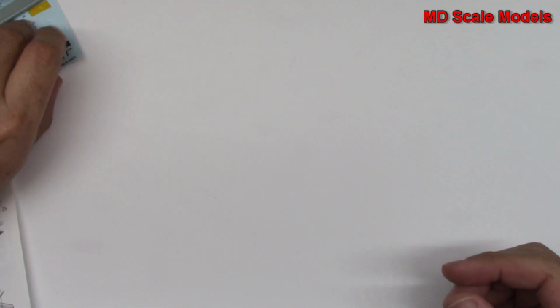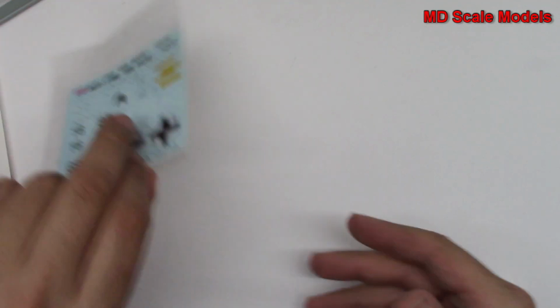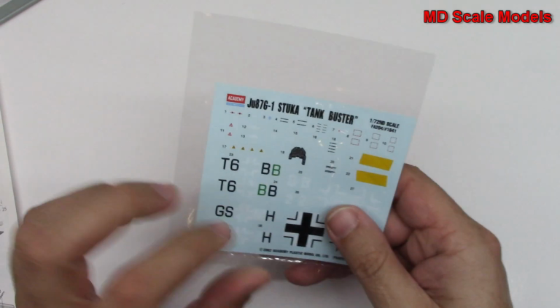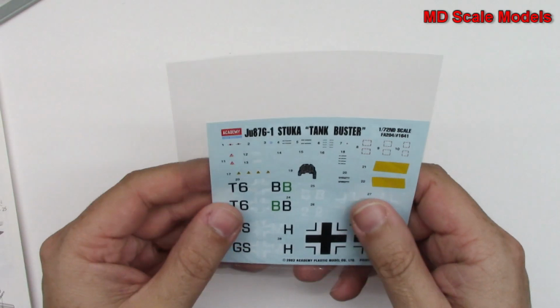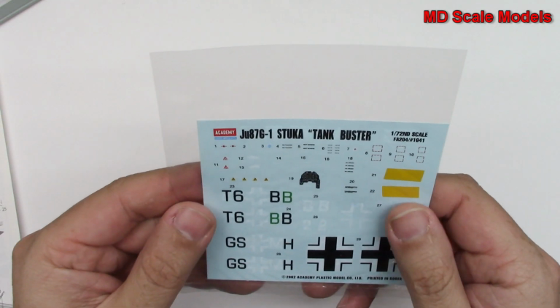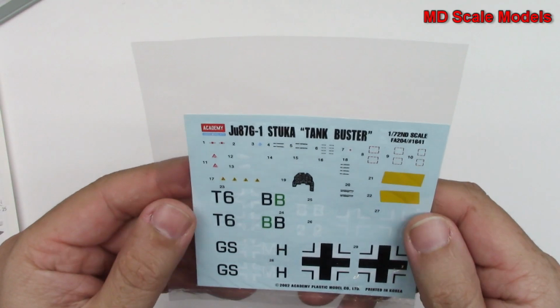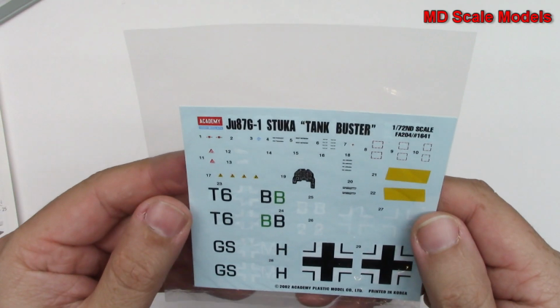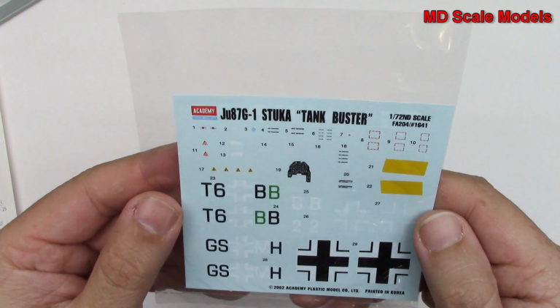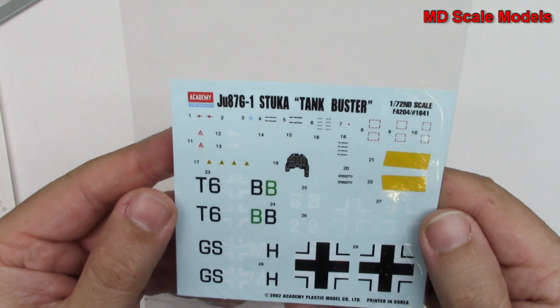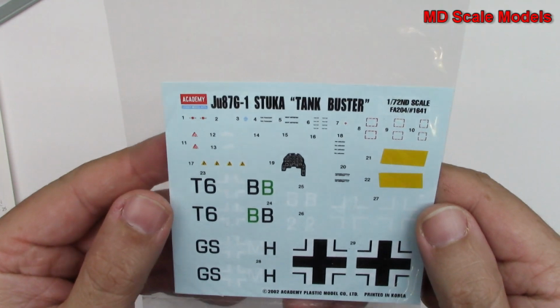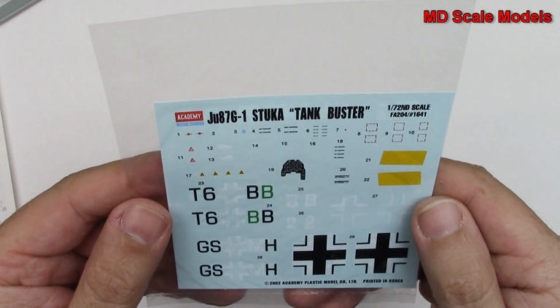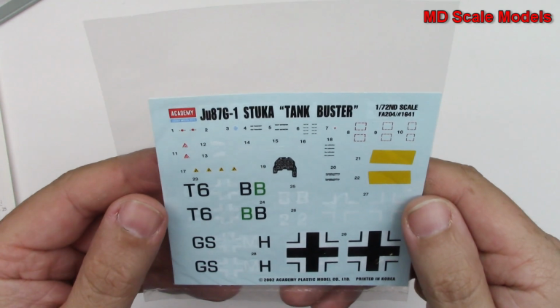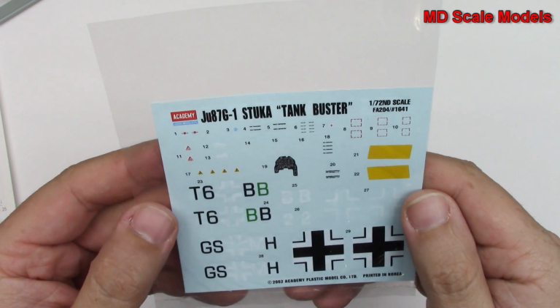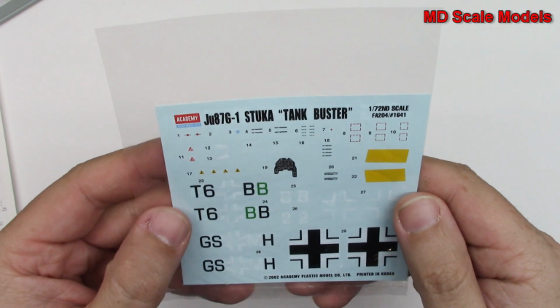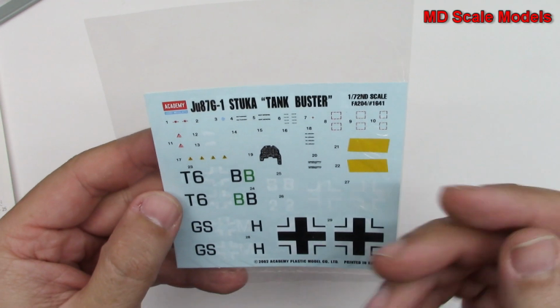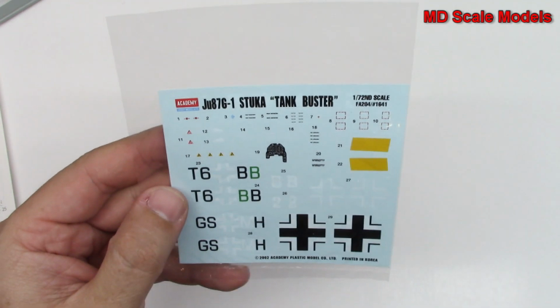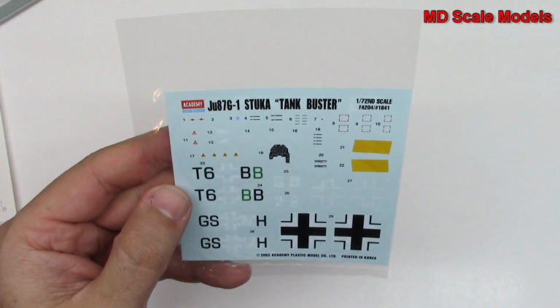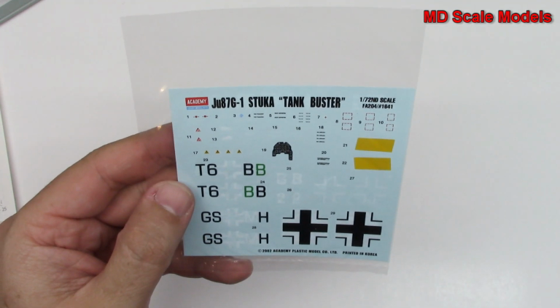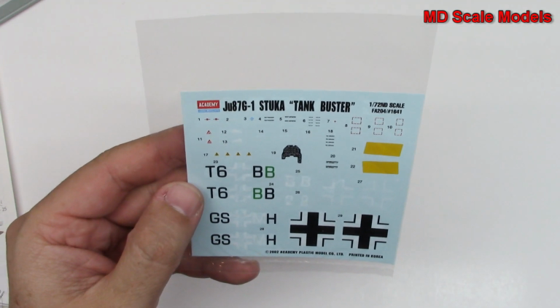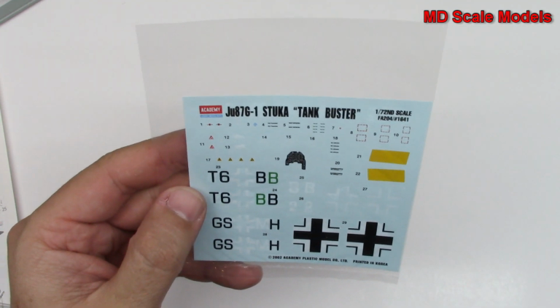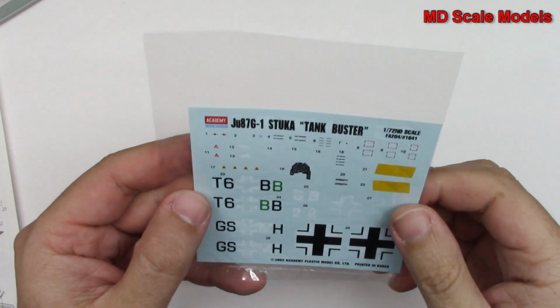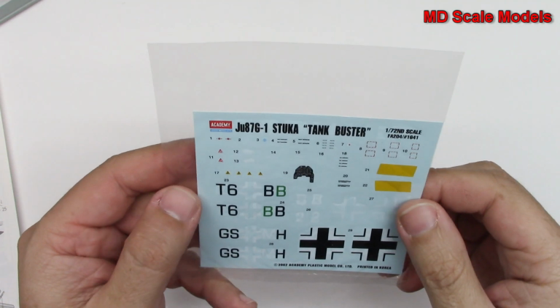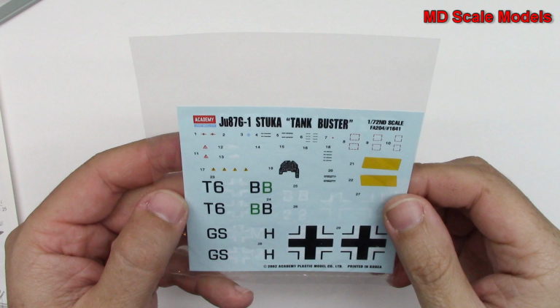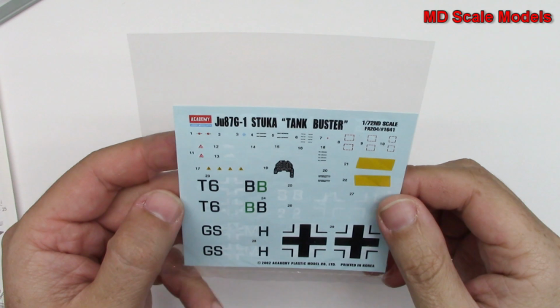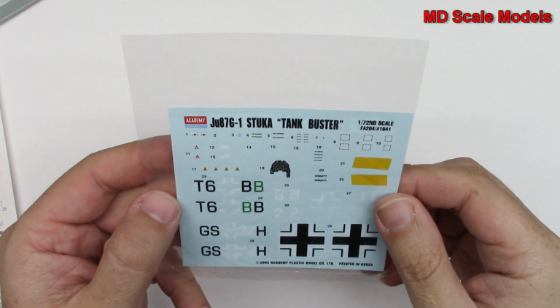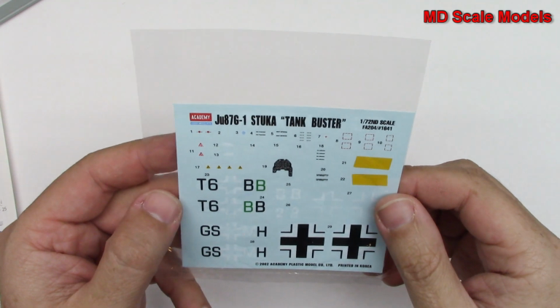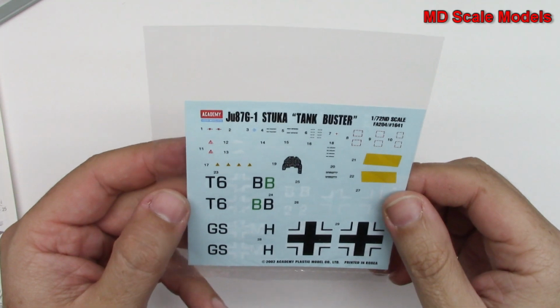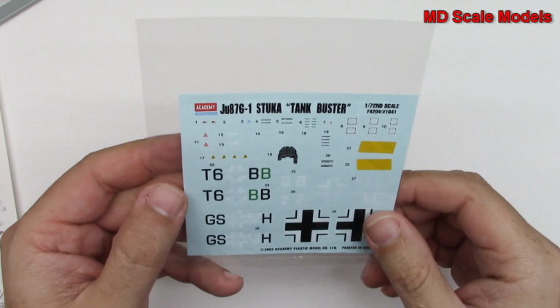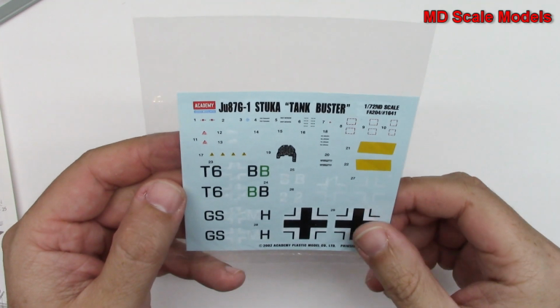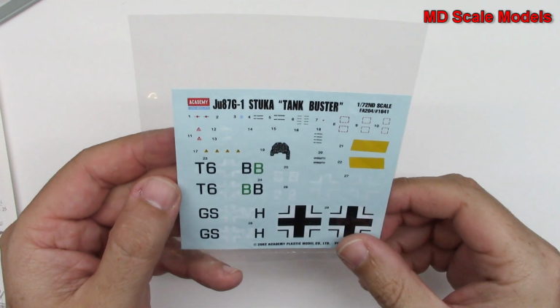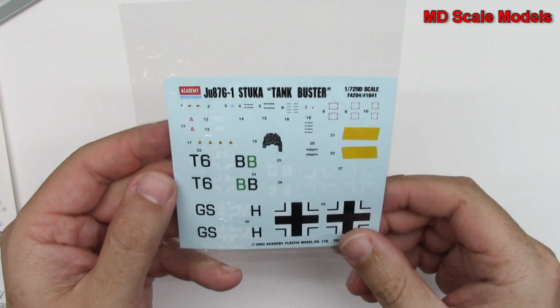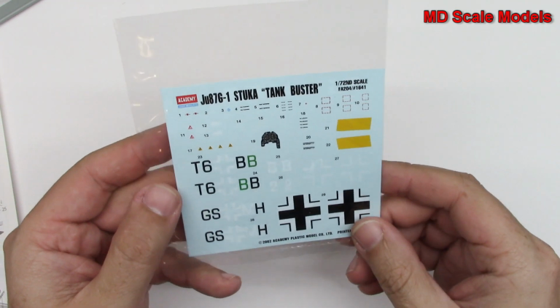Here are our decals, and obviously they come without the swastika, because nobody really wants to sell that anymore.